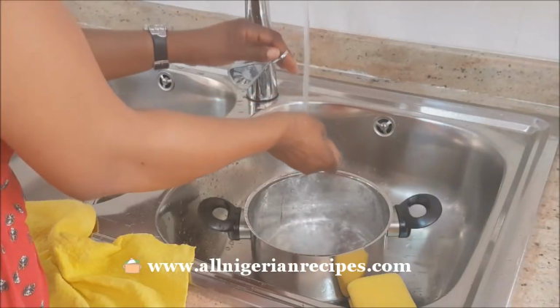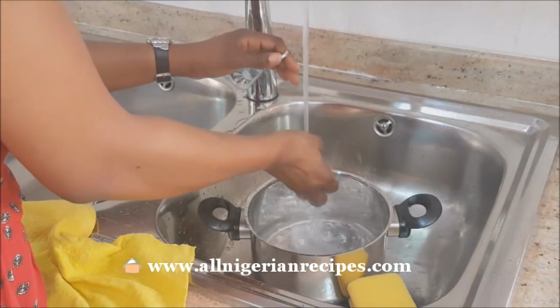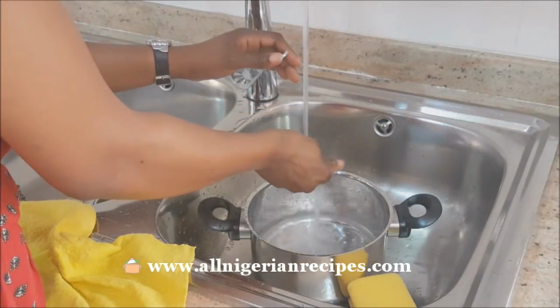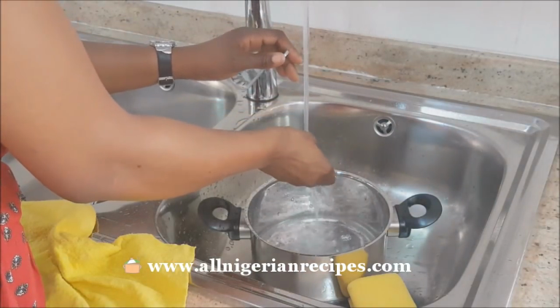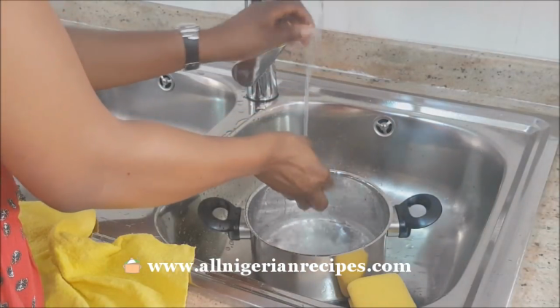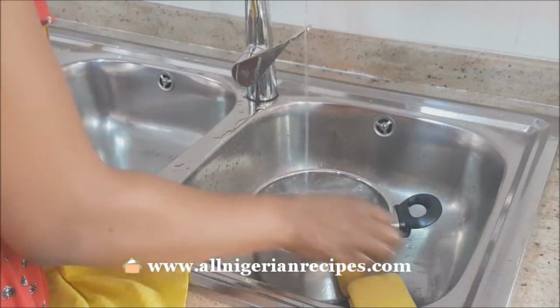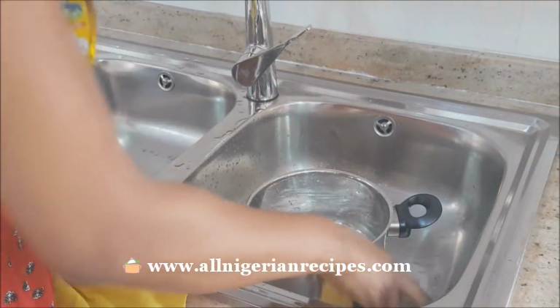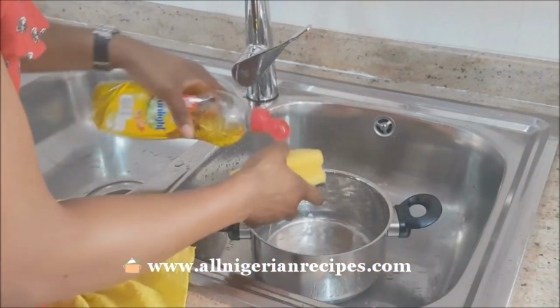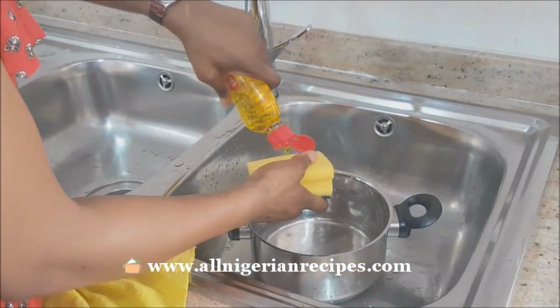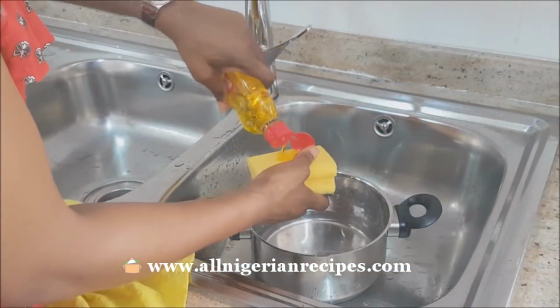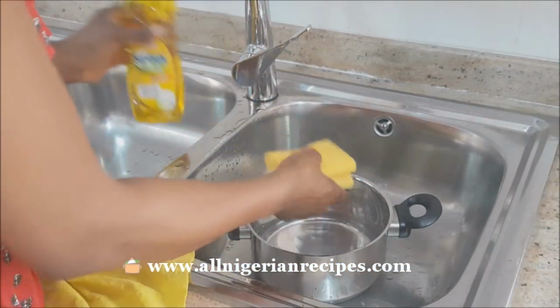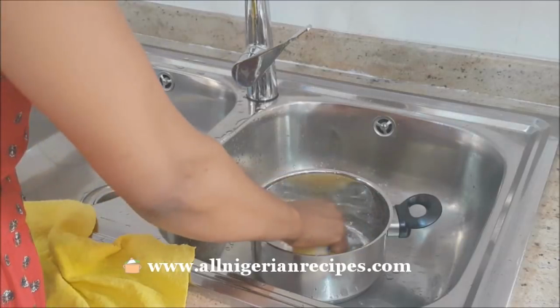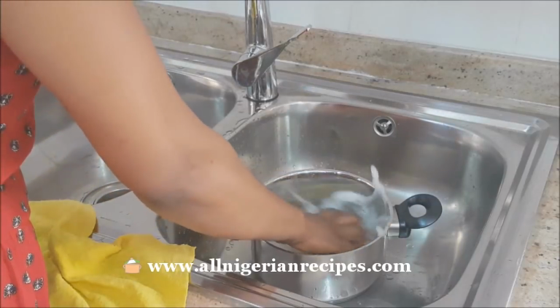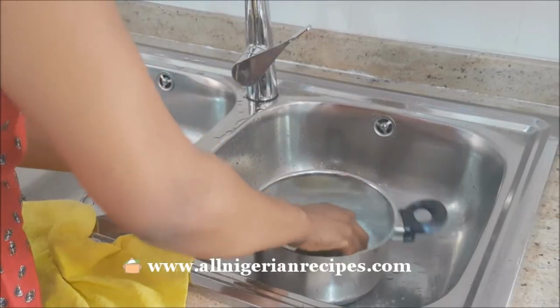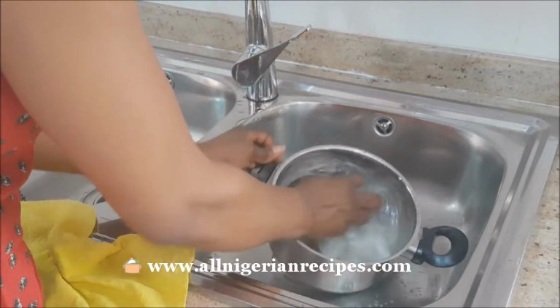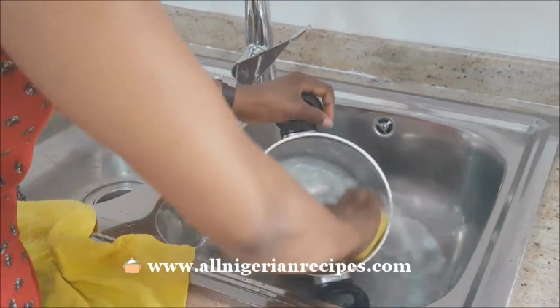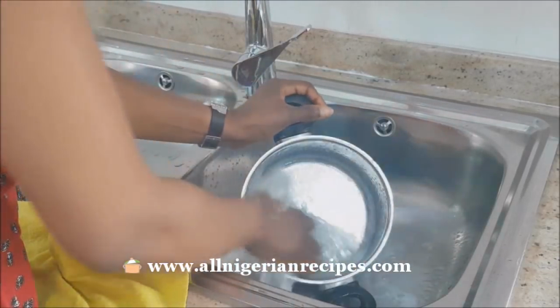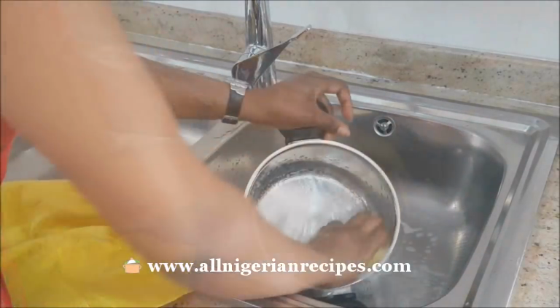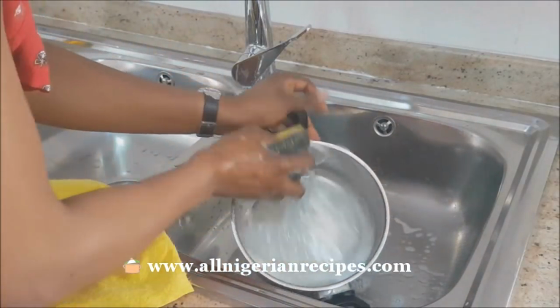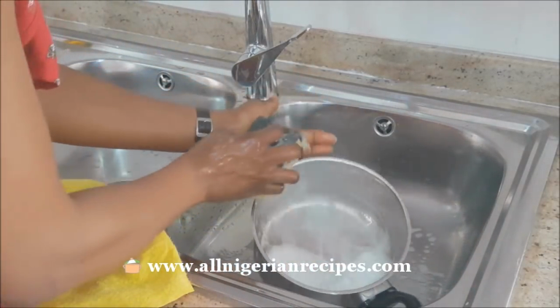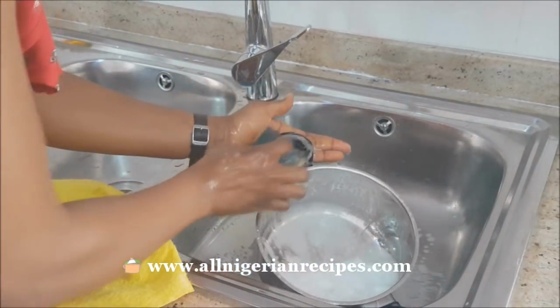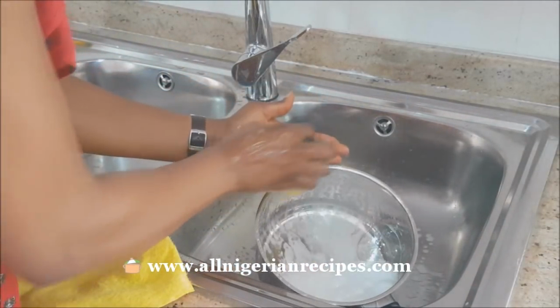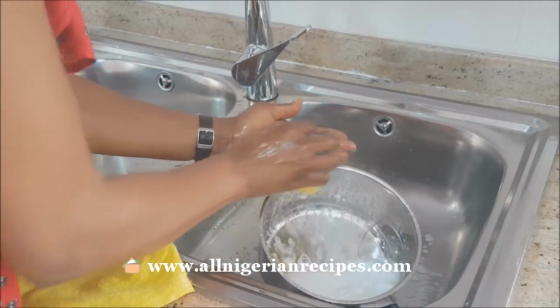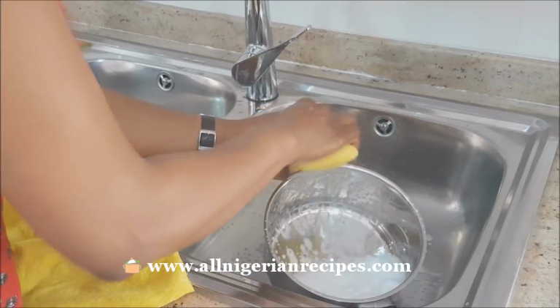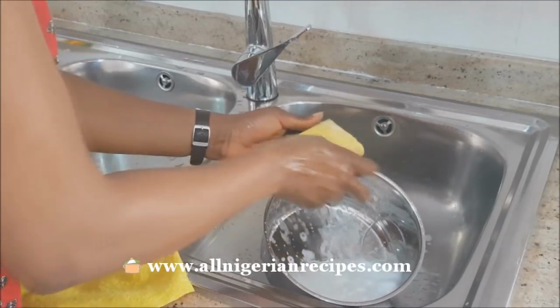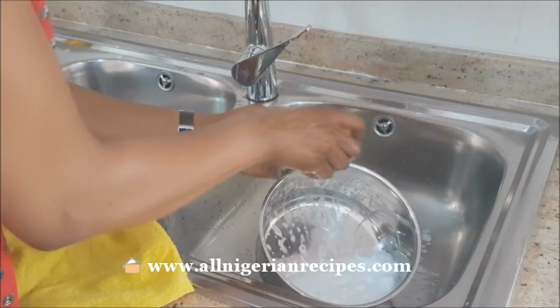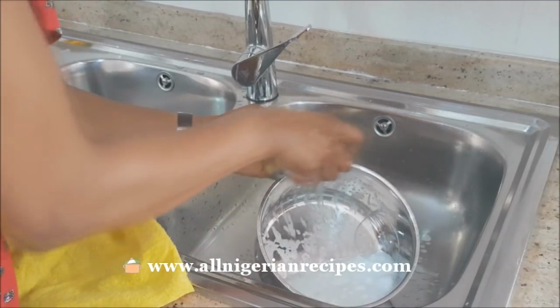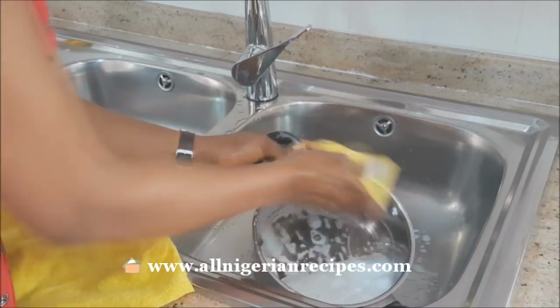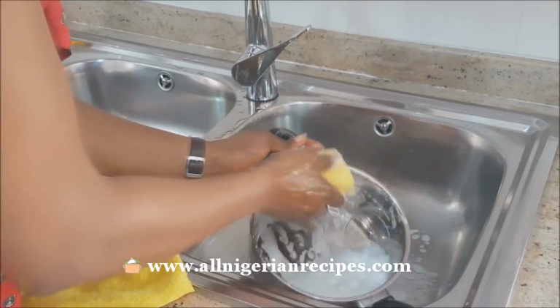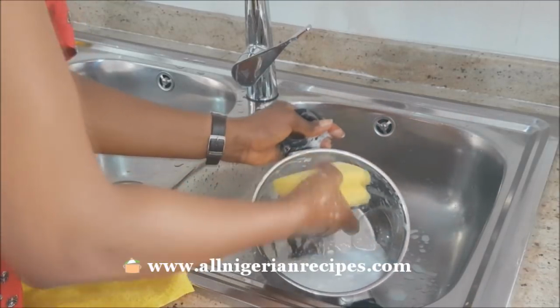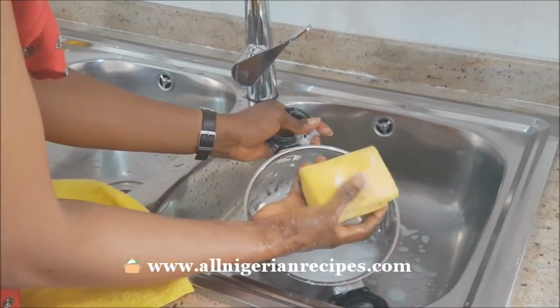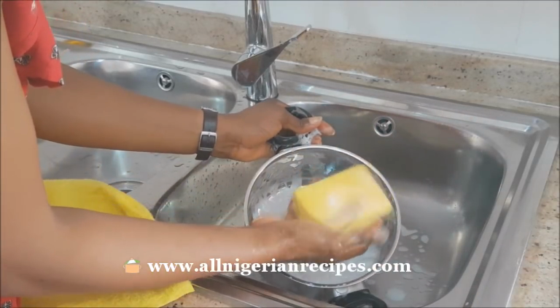What you do before using your pot for the first time is very important. Before I use a new pot for the first time, I wash it thoroughly with warm water, a foam sponge, and of course dishwashing liquid.